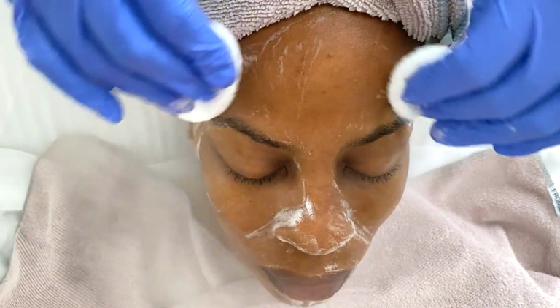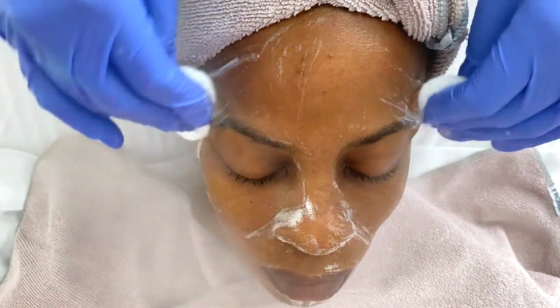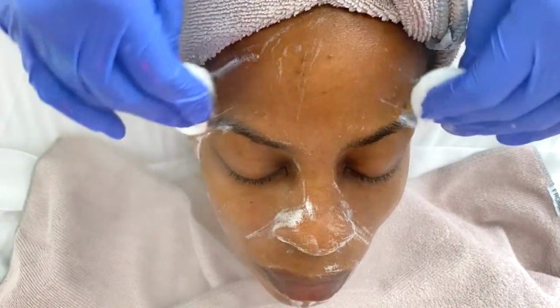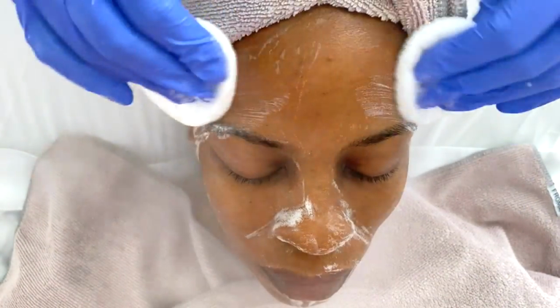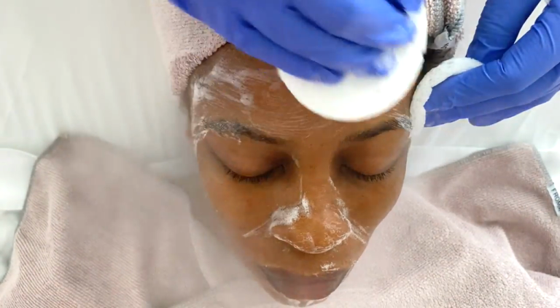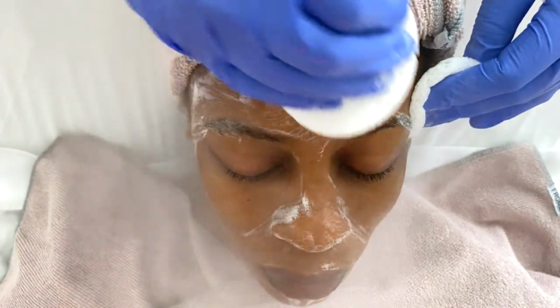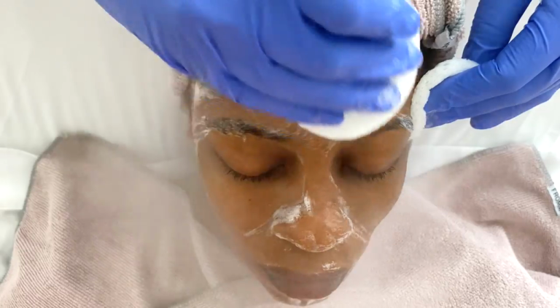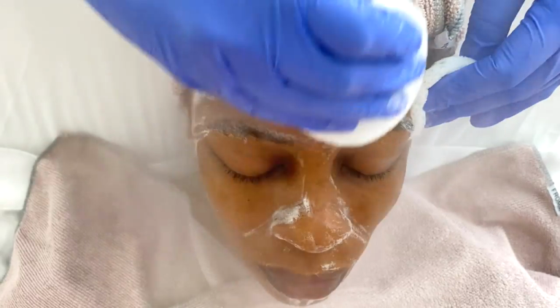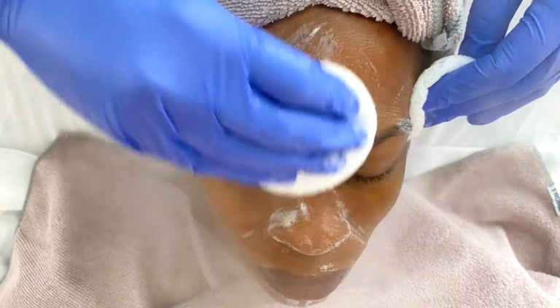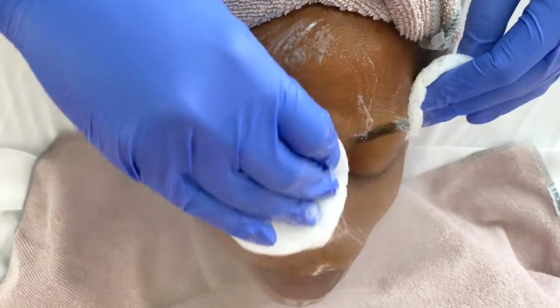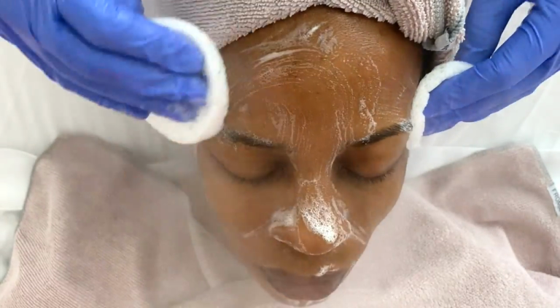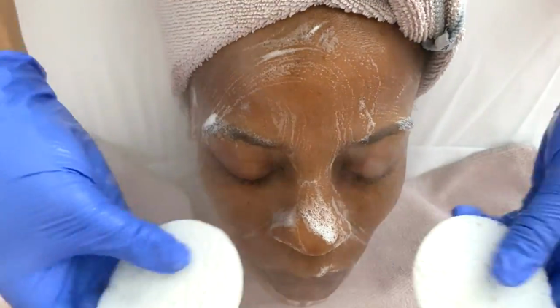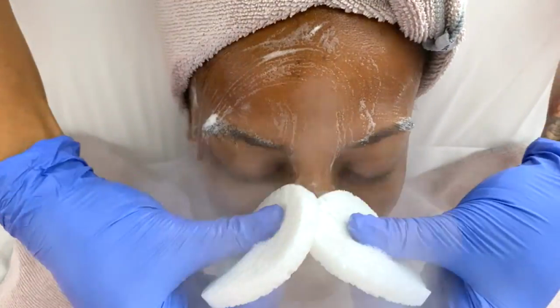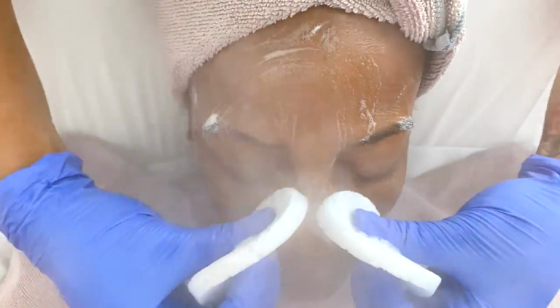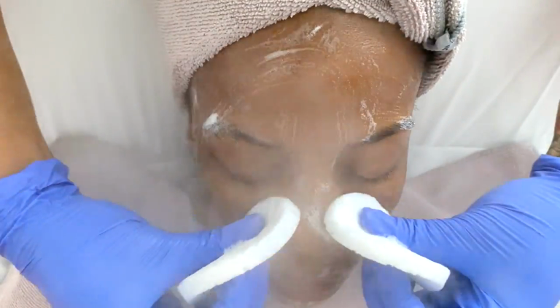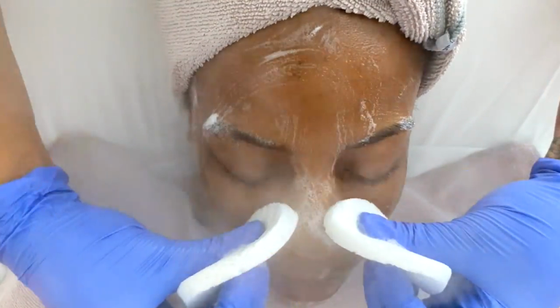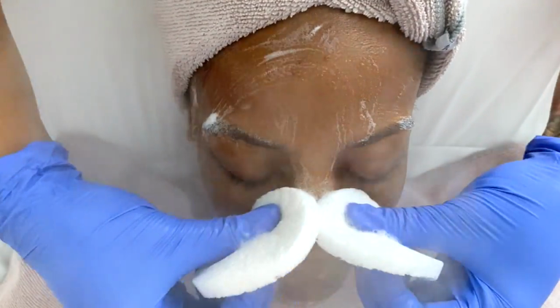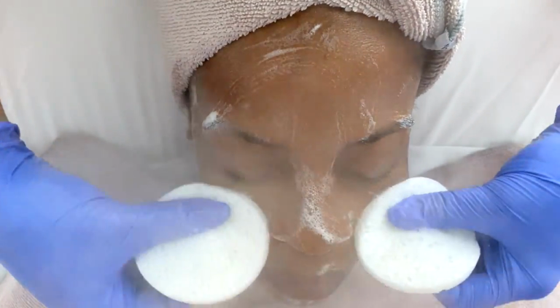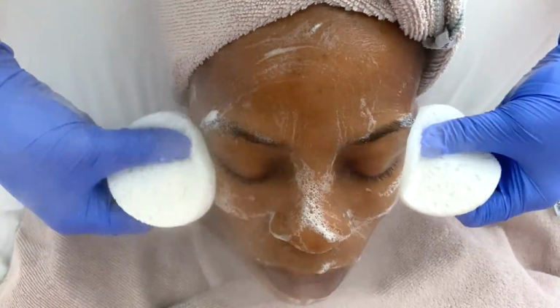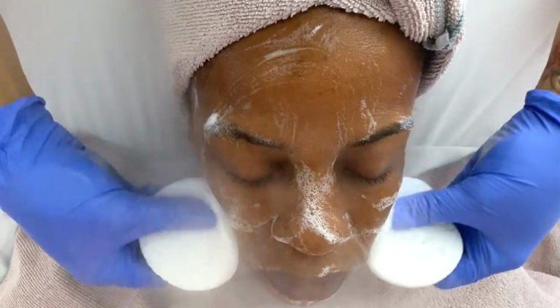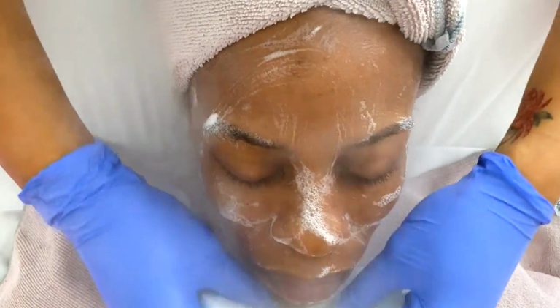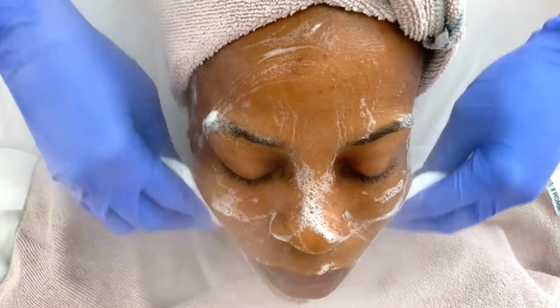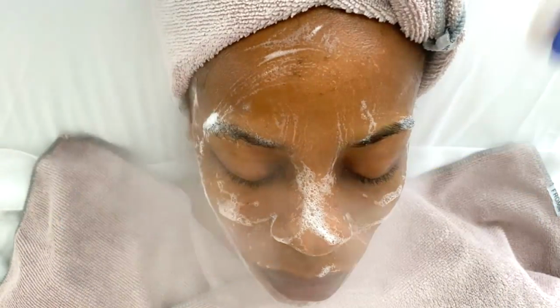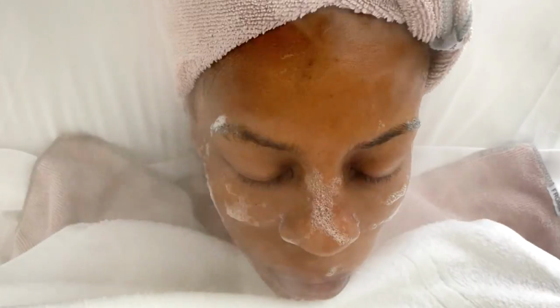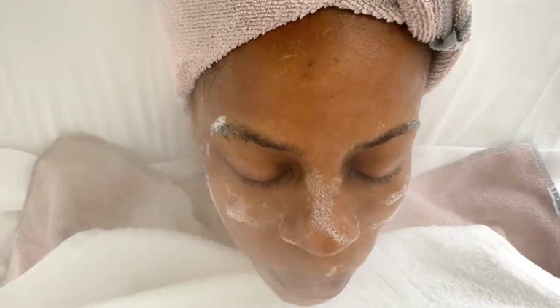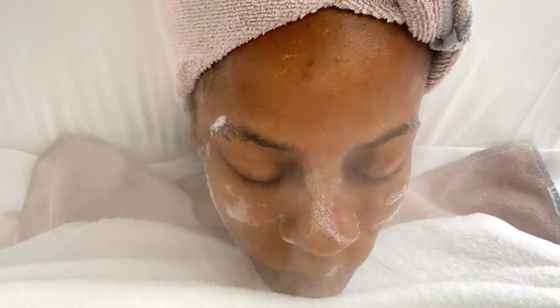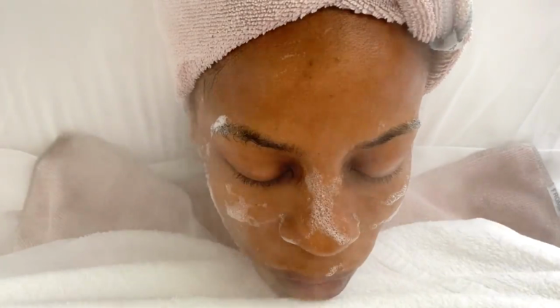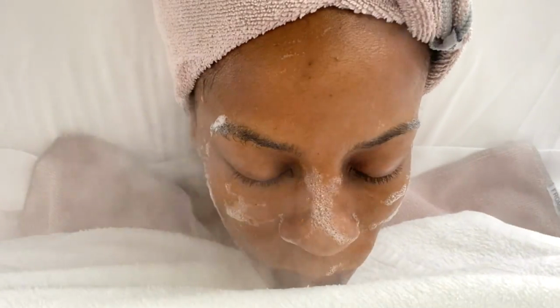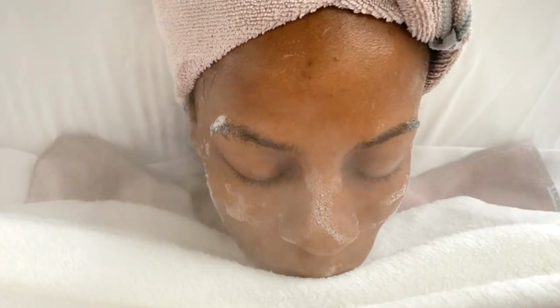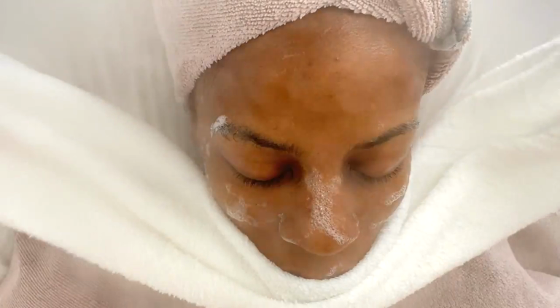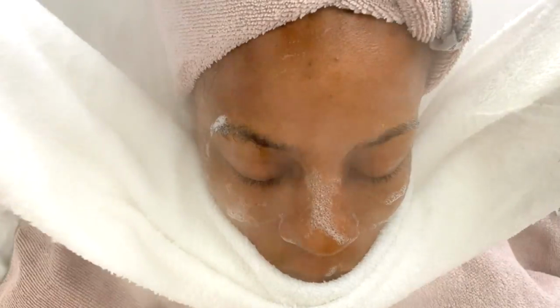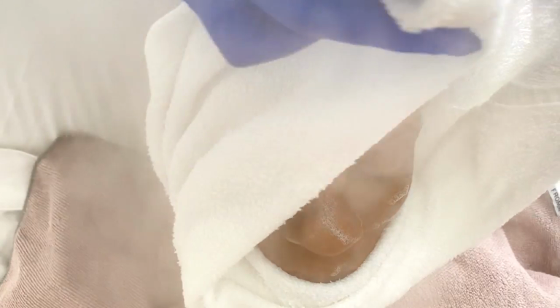I do use my sponges throughout the entire facial for the most part. The last part of the facial that I use the sponges for is to remove the enzyme. Who doesn't love a nice hot steamy towel?